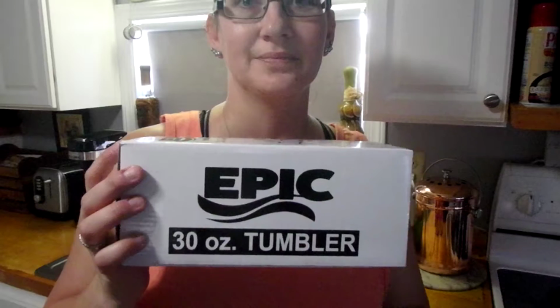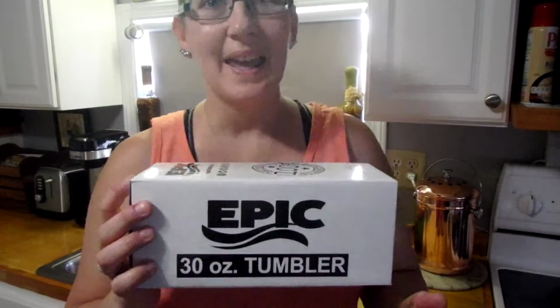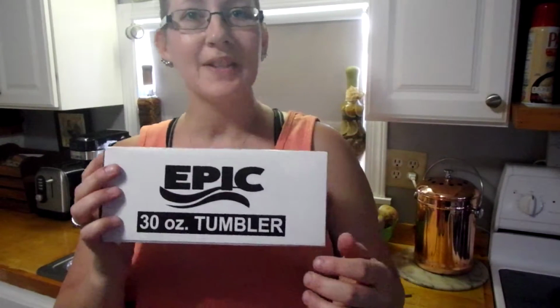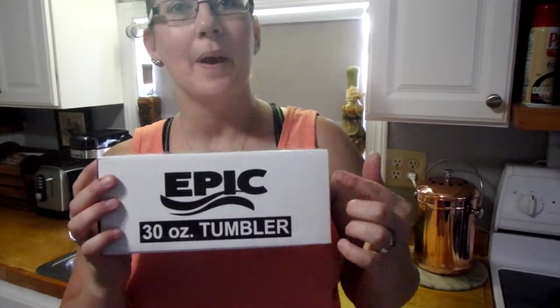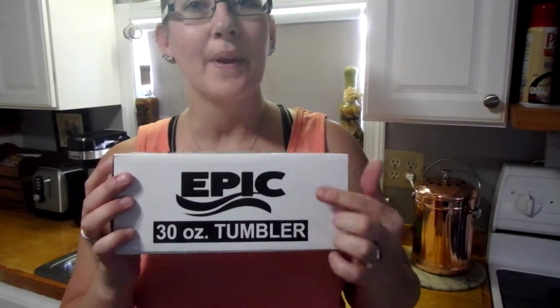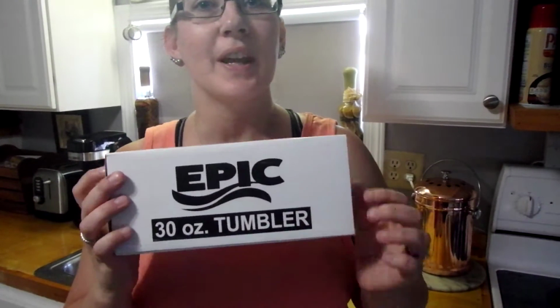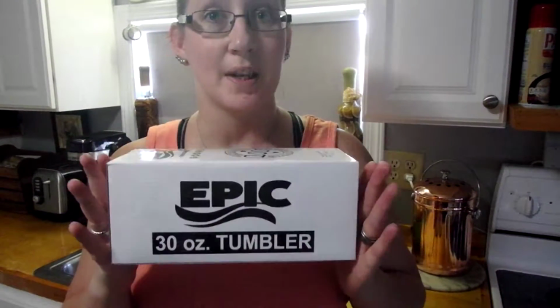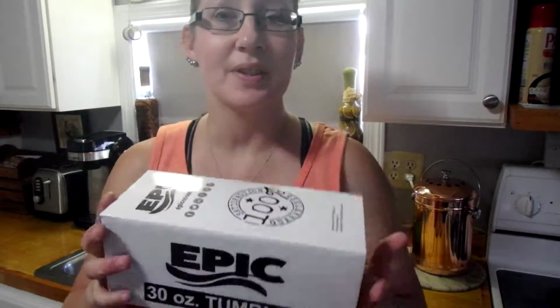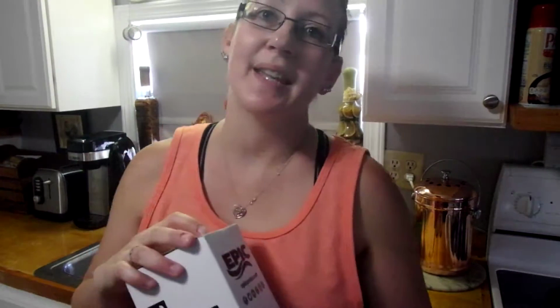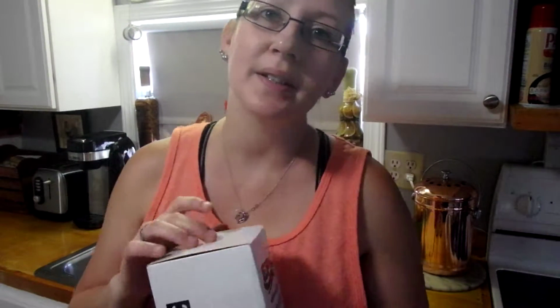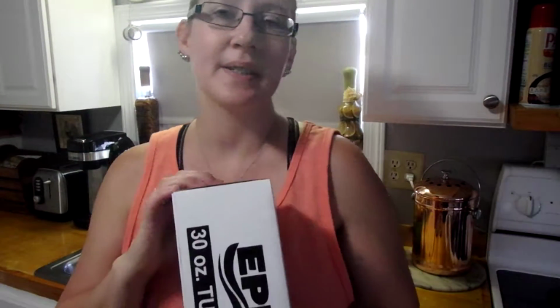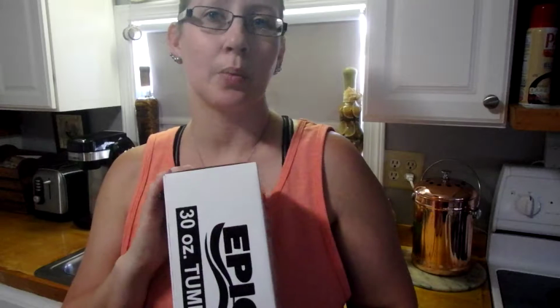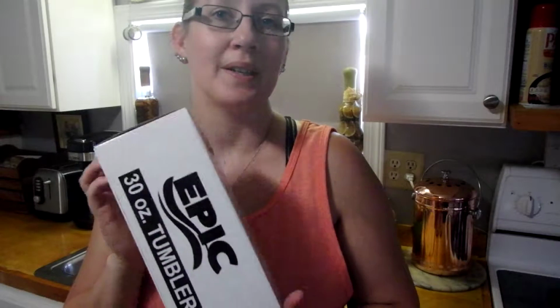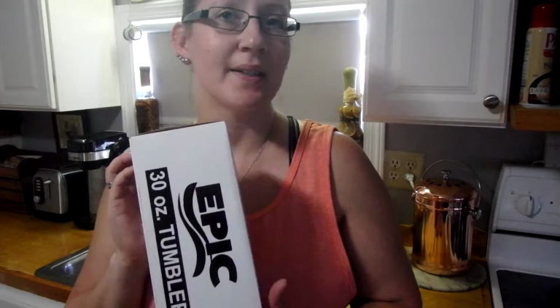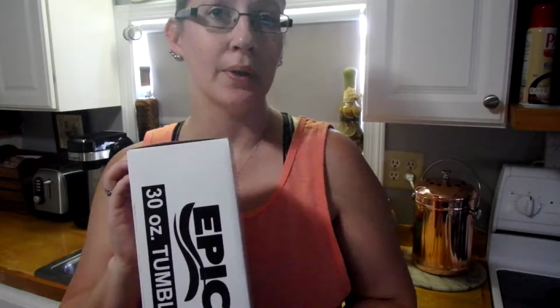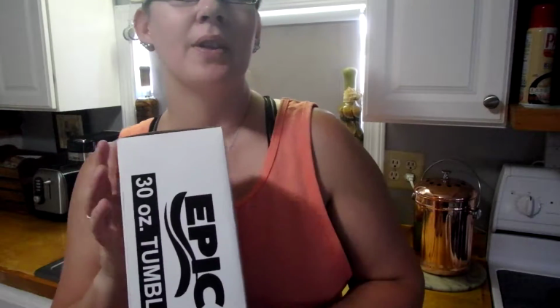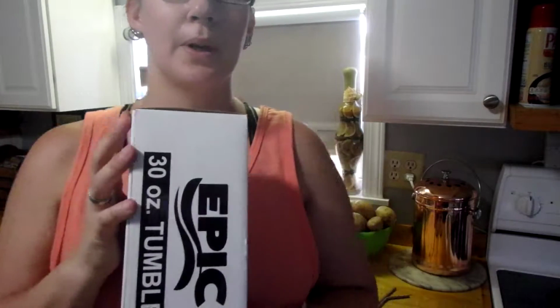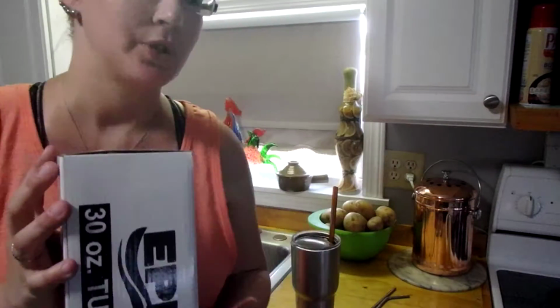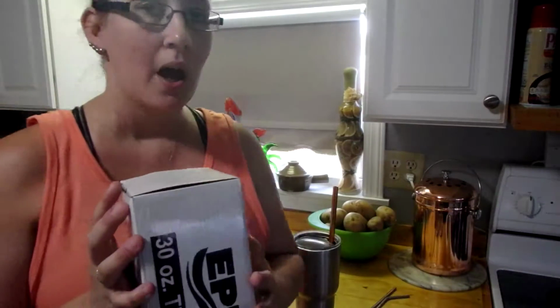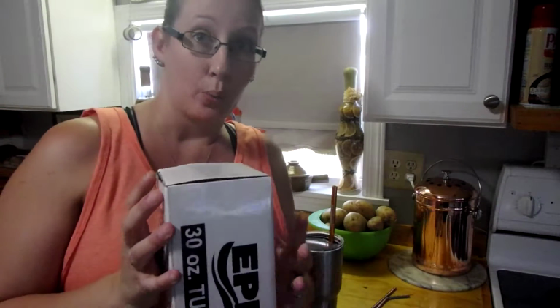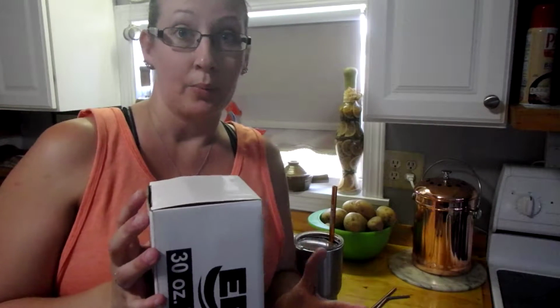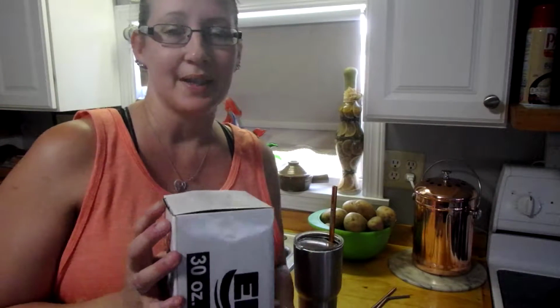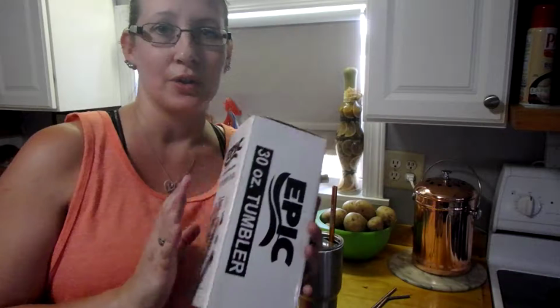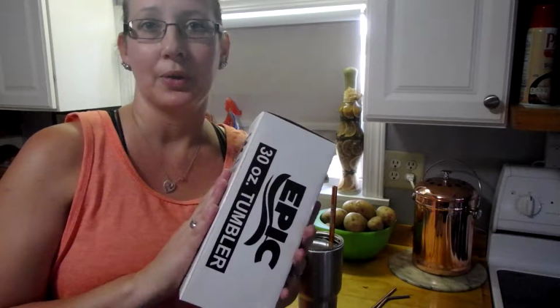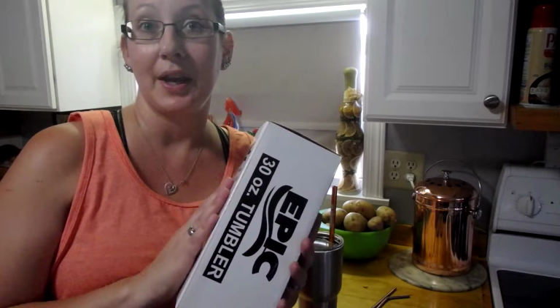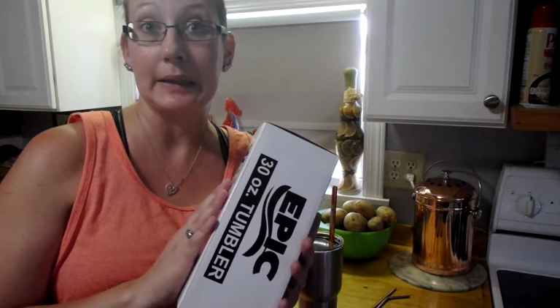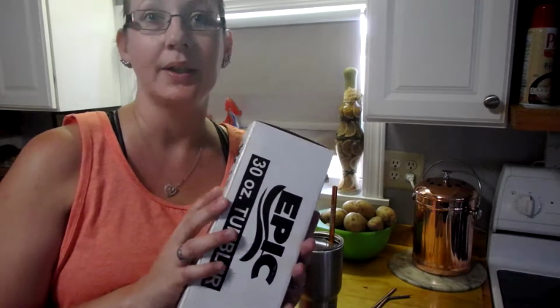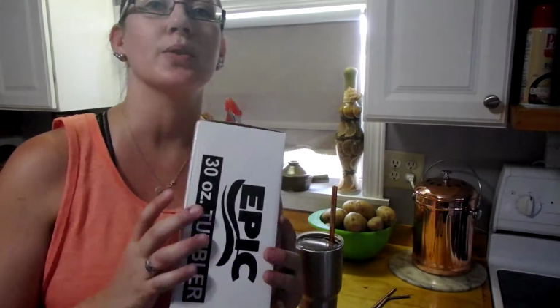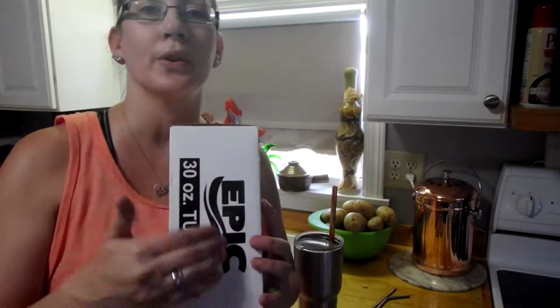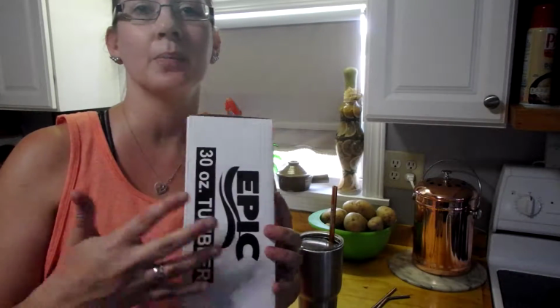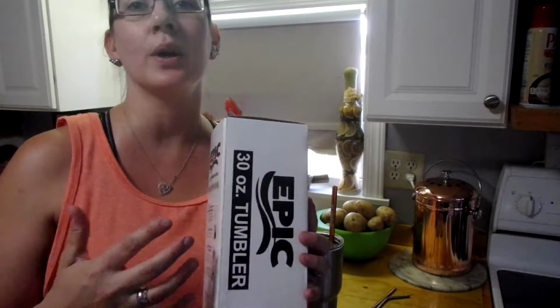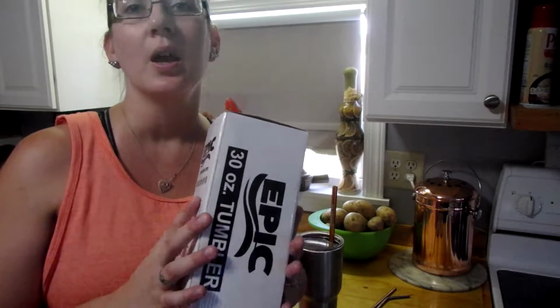Hey everybody, talking about the Epic 30 ounce tumbler. This is a solid stainless steel double-walled insulated tumbler. These are comparable to other well-known brands — I'm sure you're familiar with the Yeti brand, which is what they're competing with.